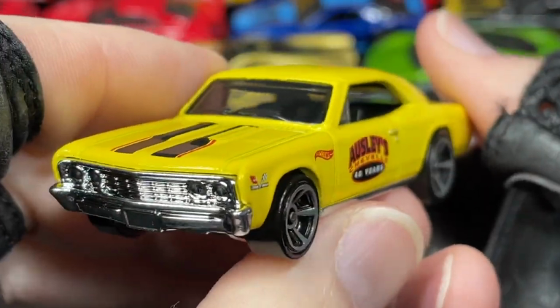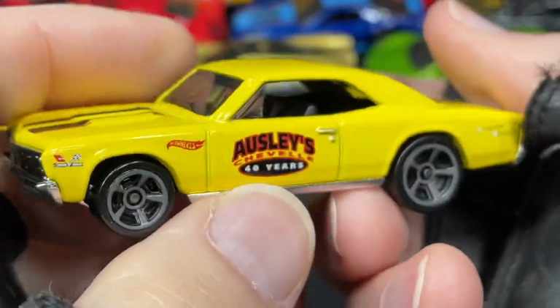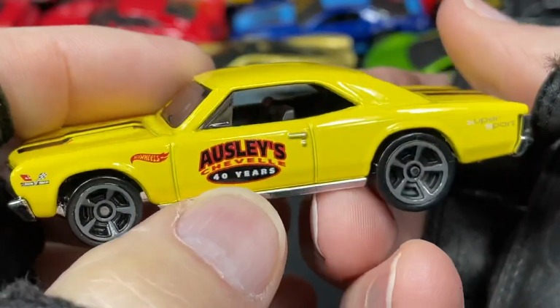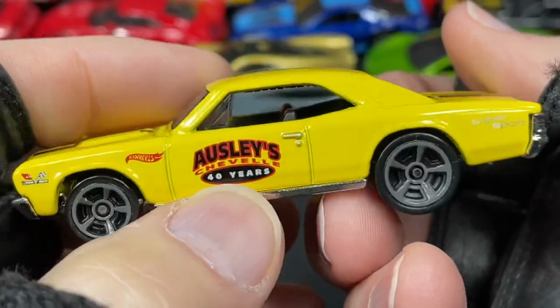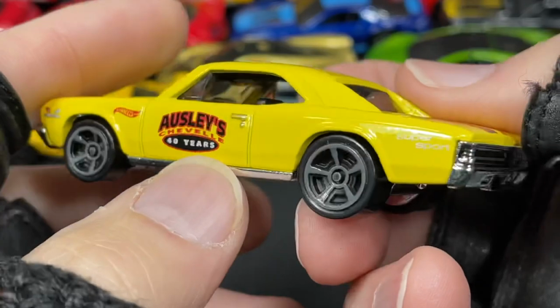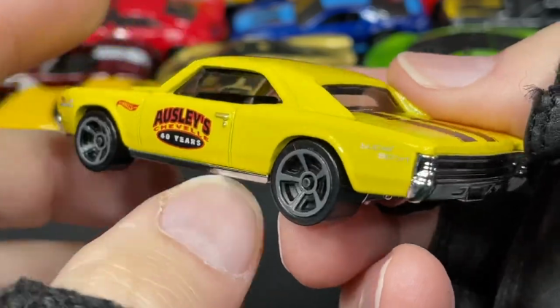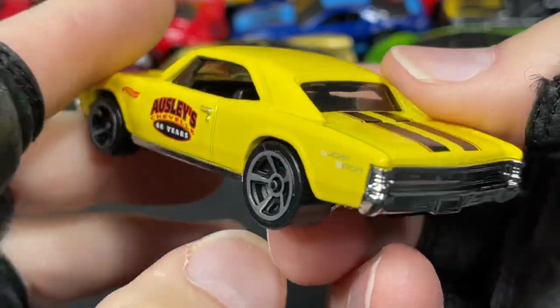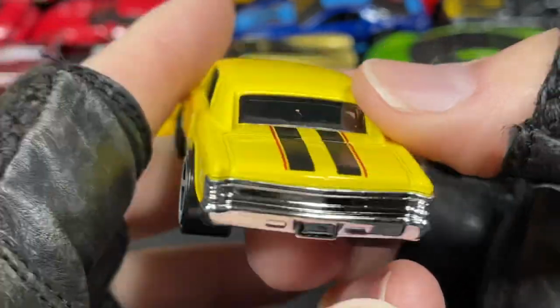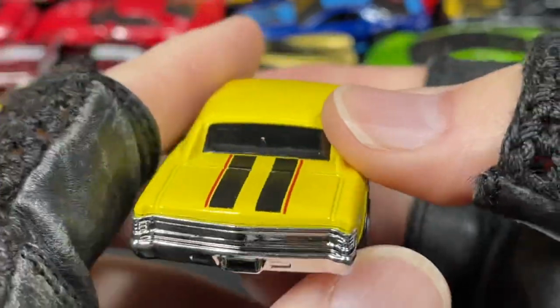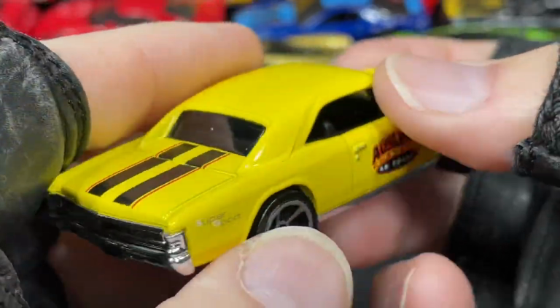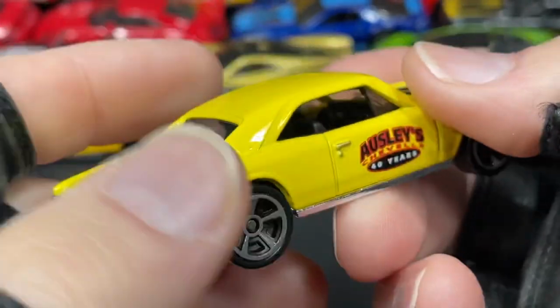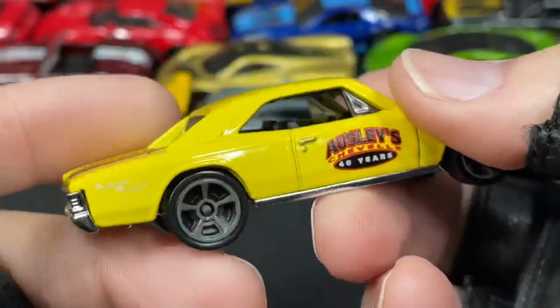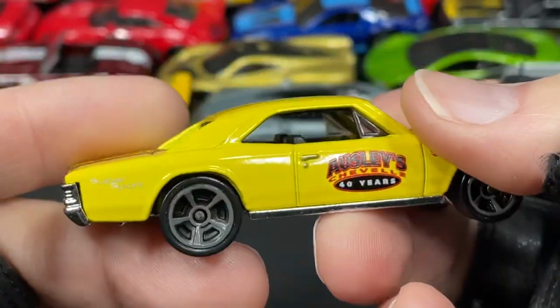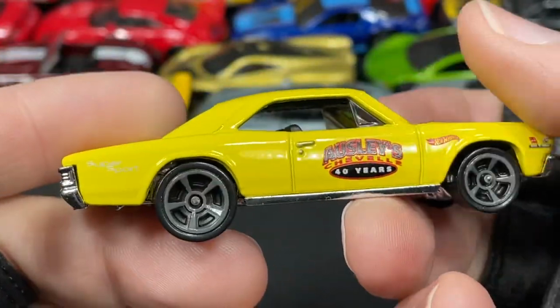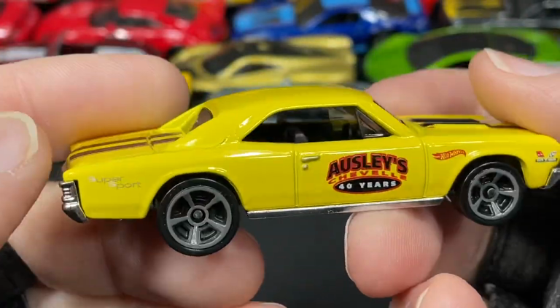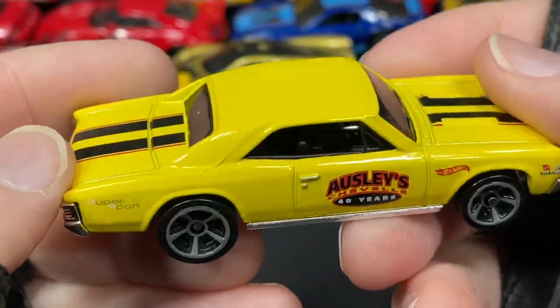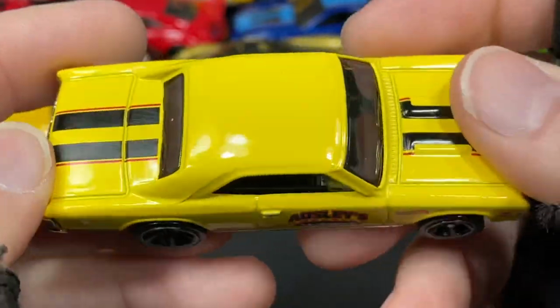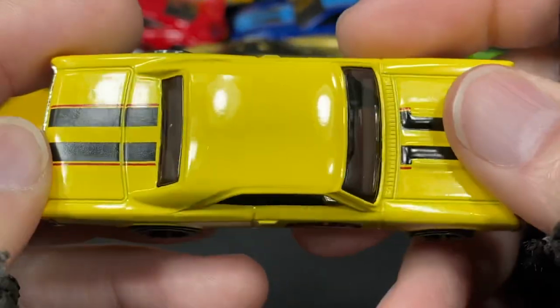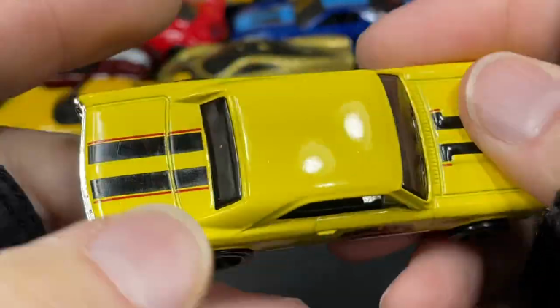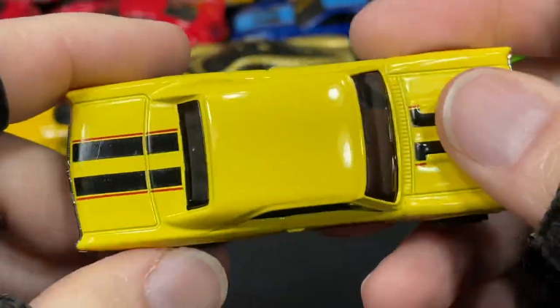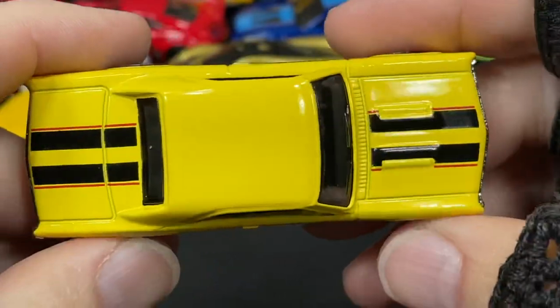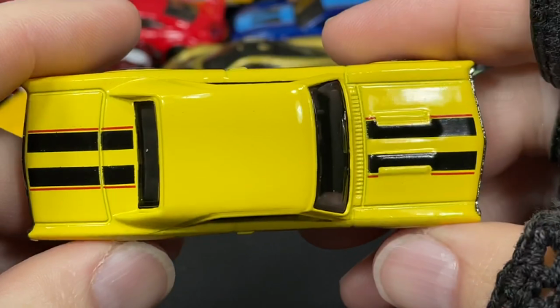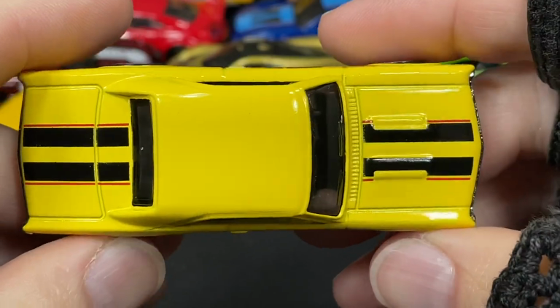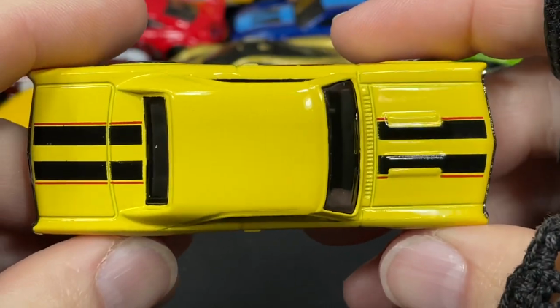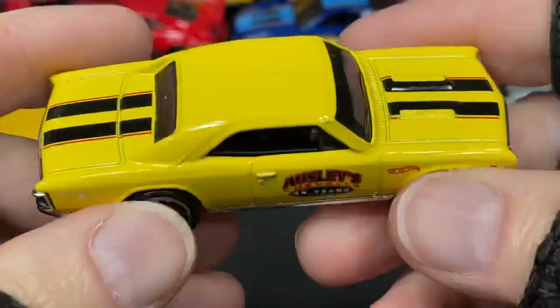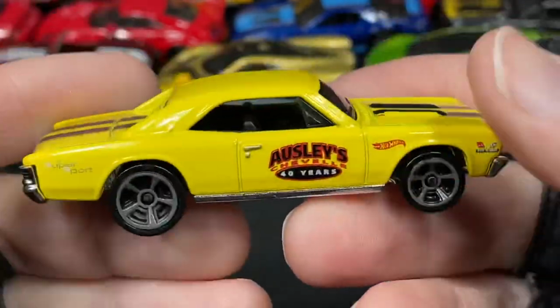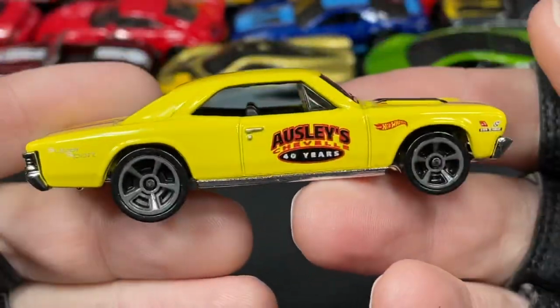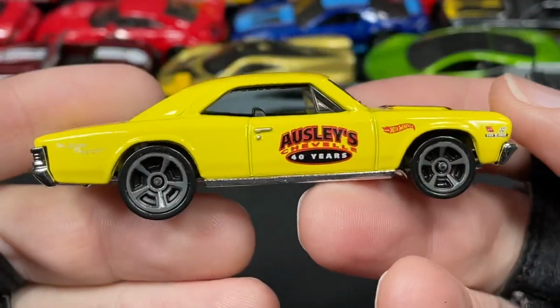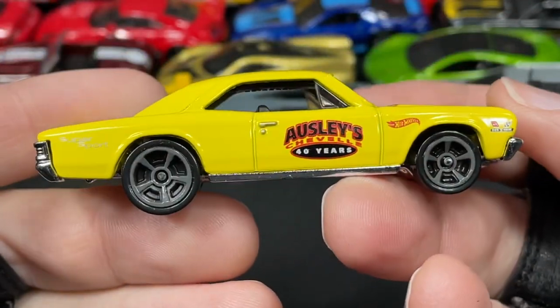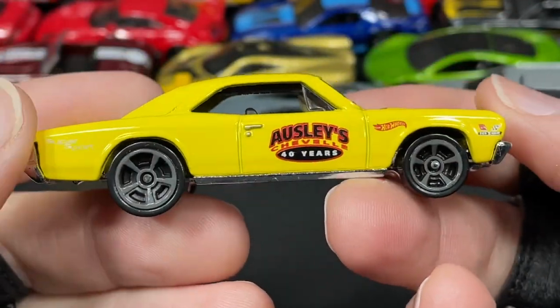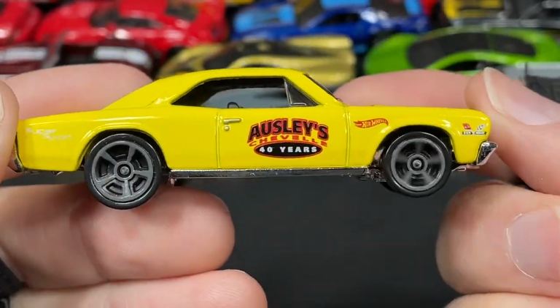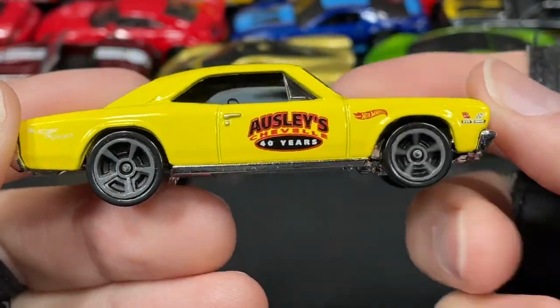The B Case cars came and went — I got there late and there were only two left on the pegs. No matter what they were, I was taking them. Gotta have some B Case cars in my hands.